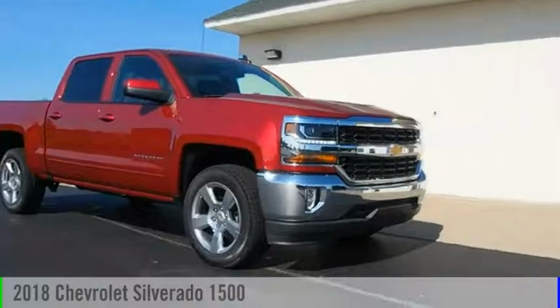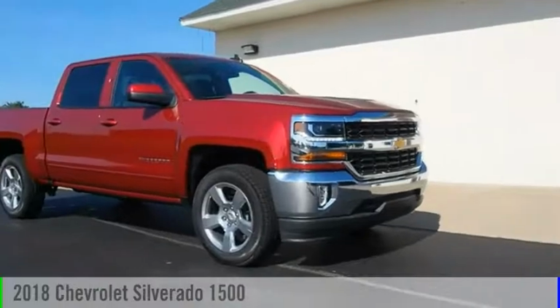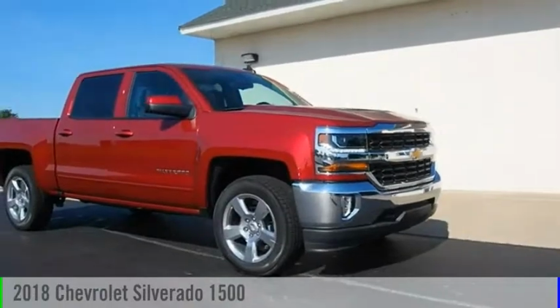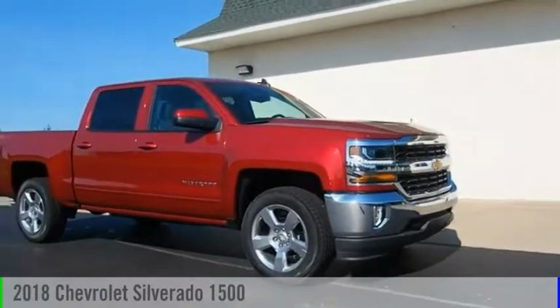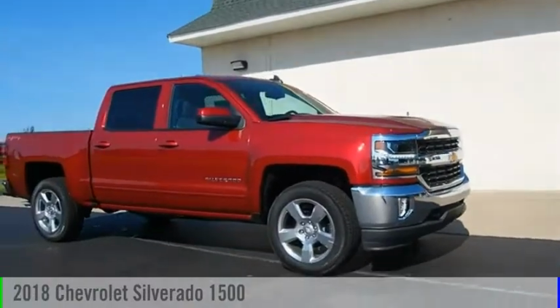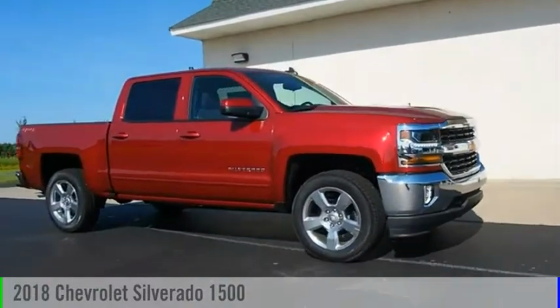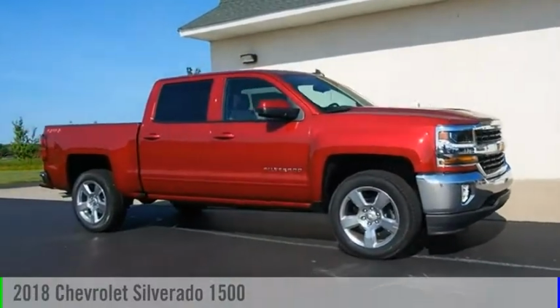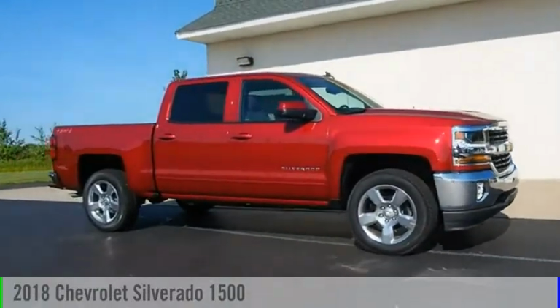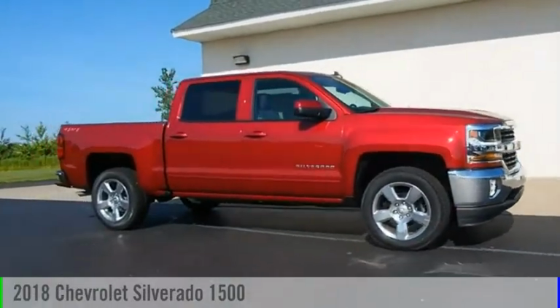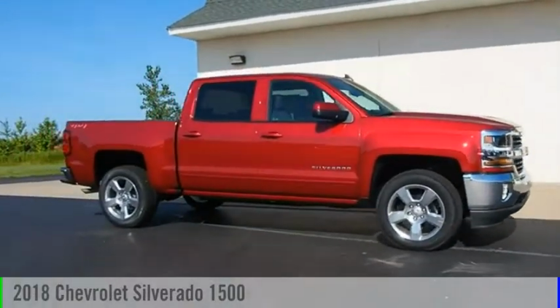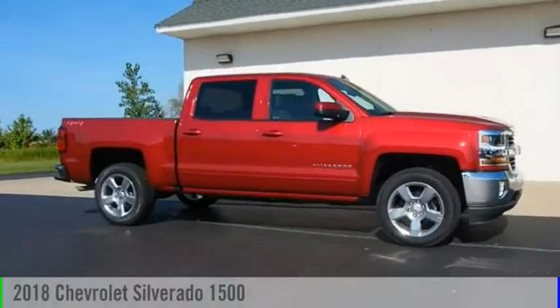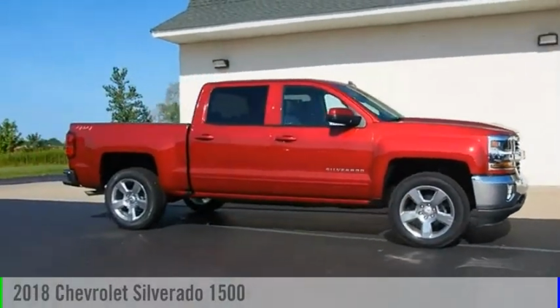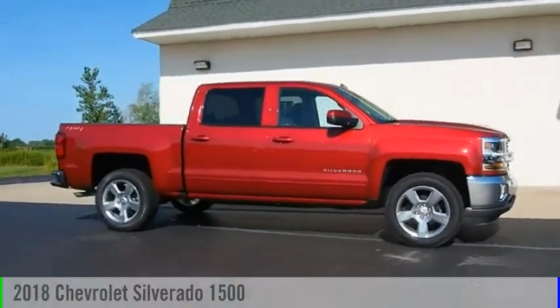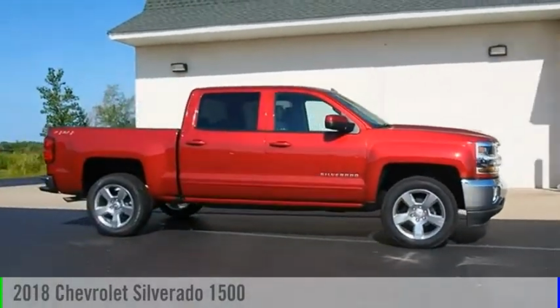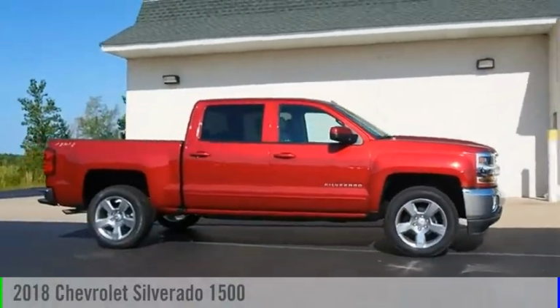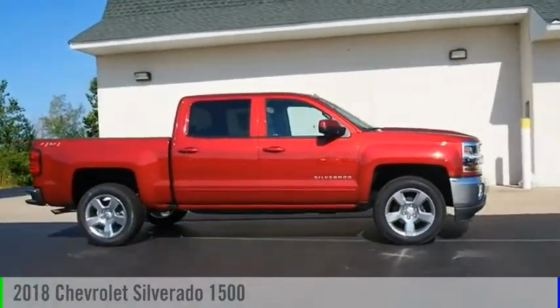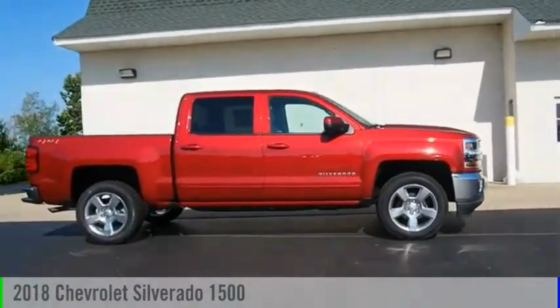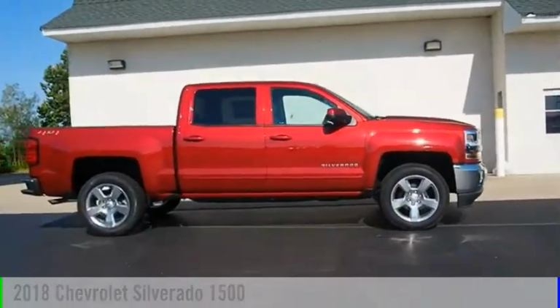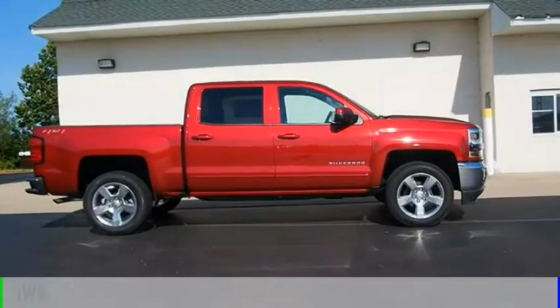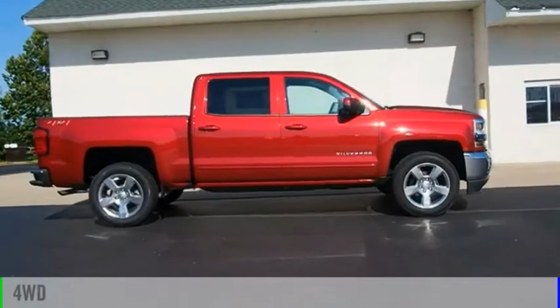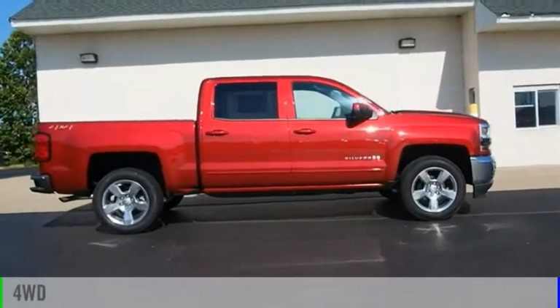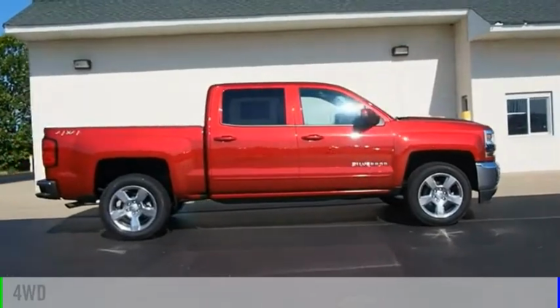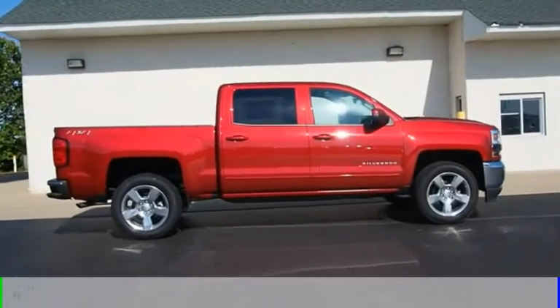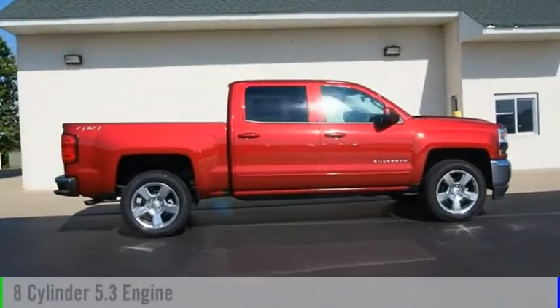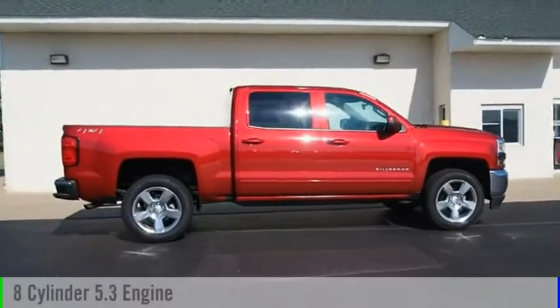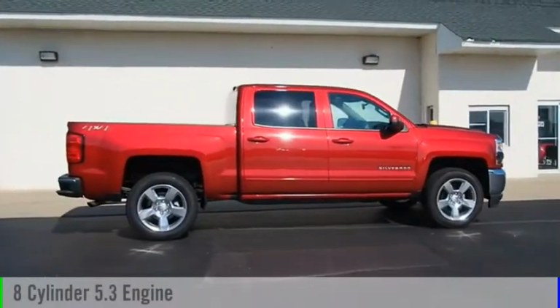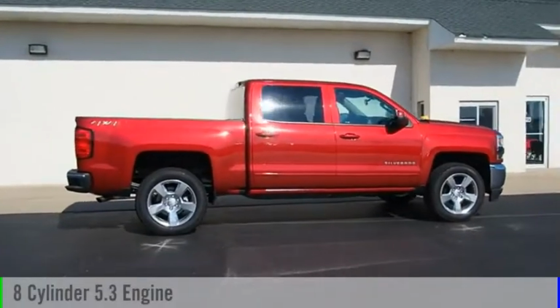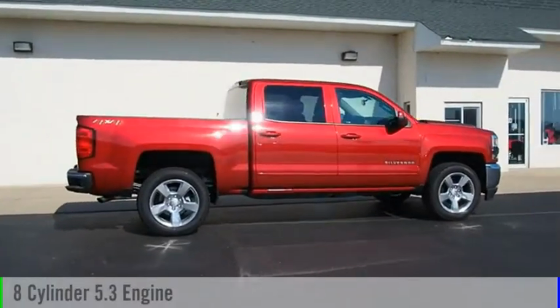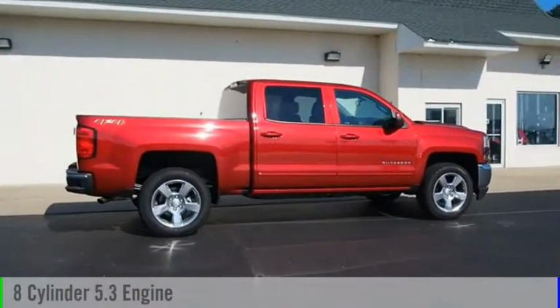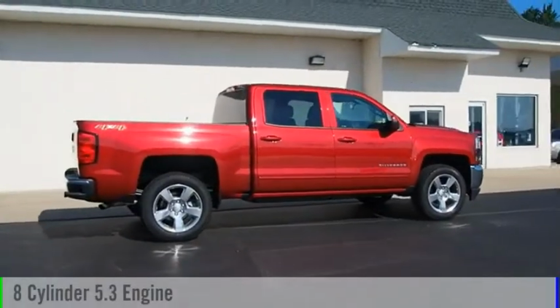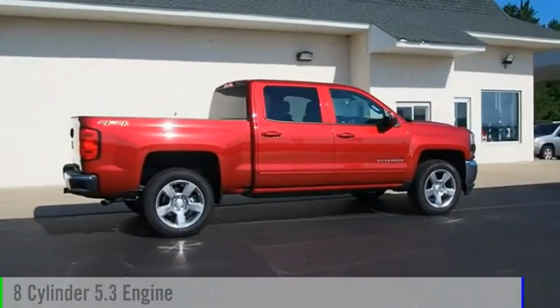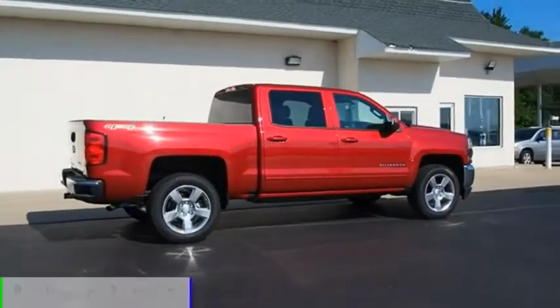Take a look at the 2018 Silverado 1500. This vehicle is powered by a four-wheel drive, eight-cylinder, 5.3-liter engine.